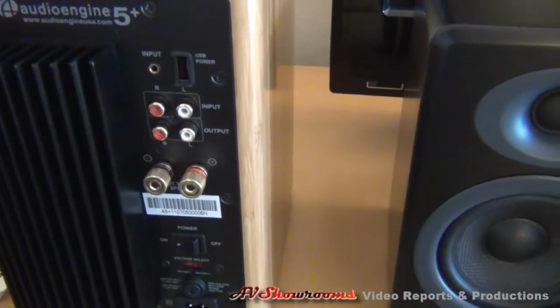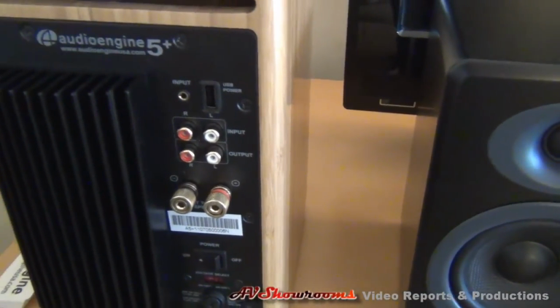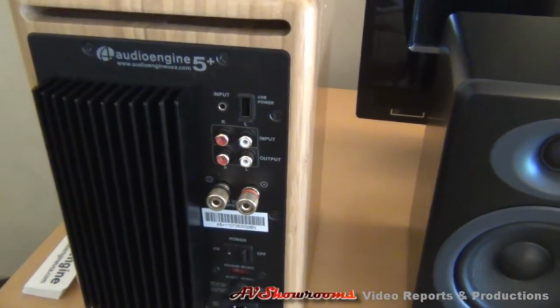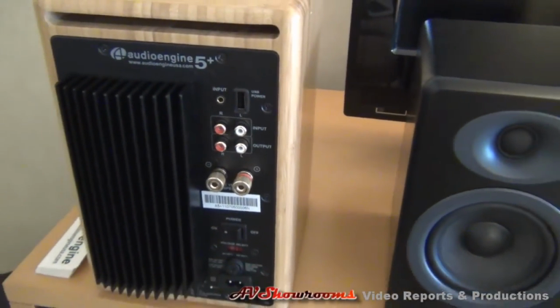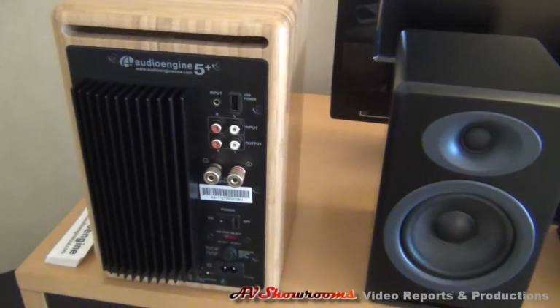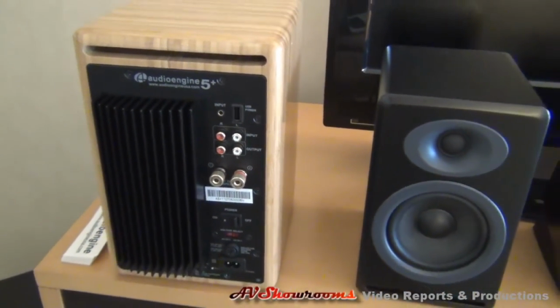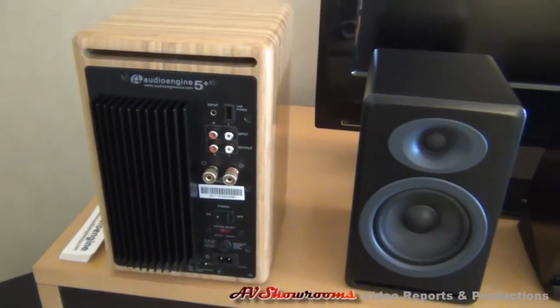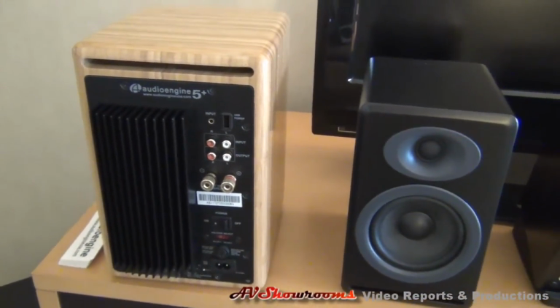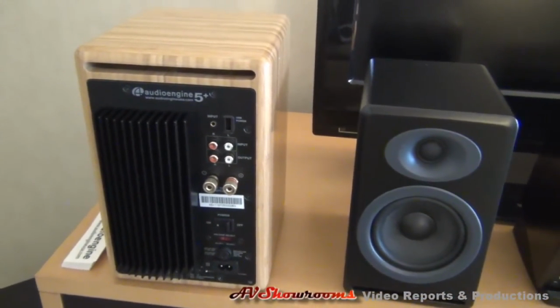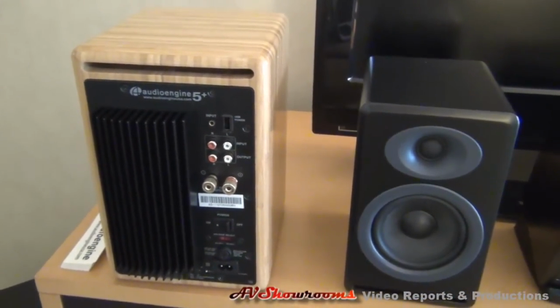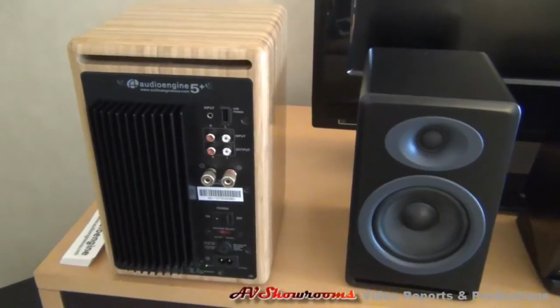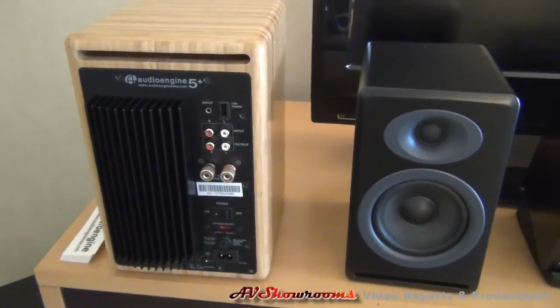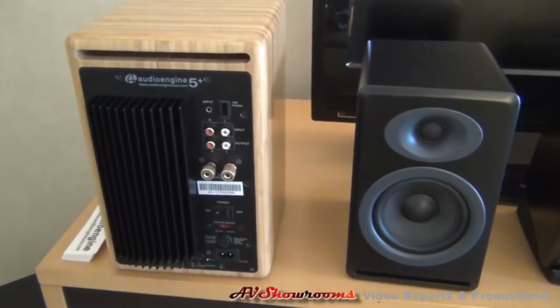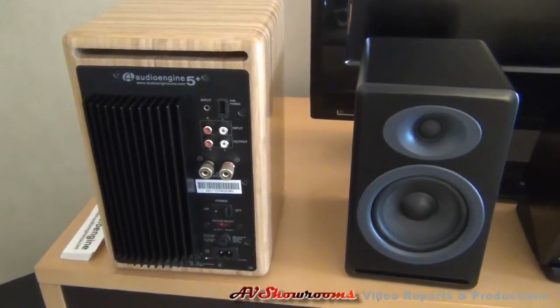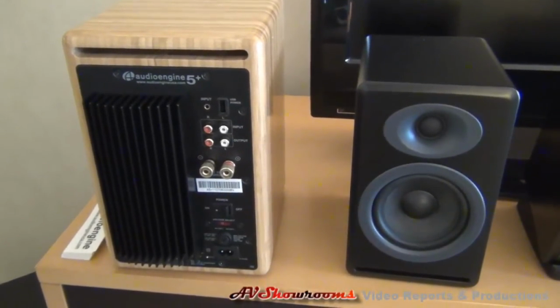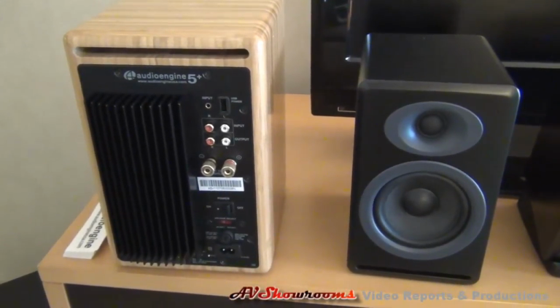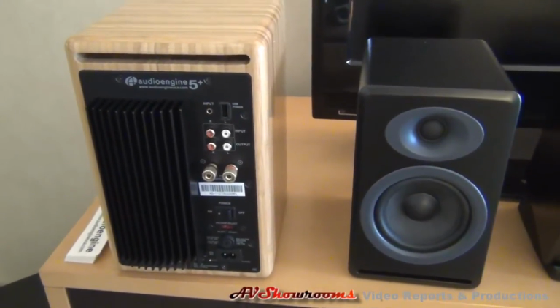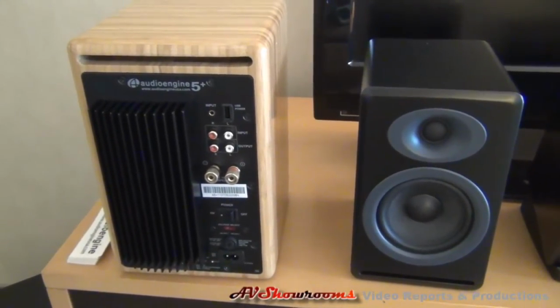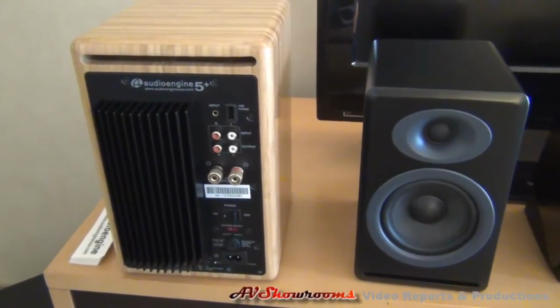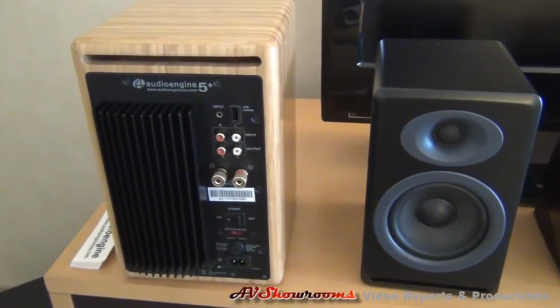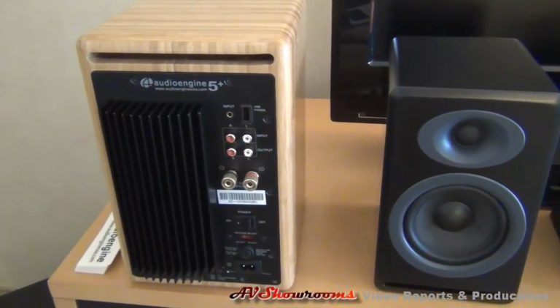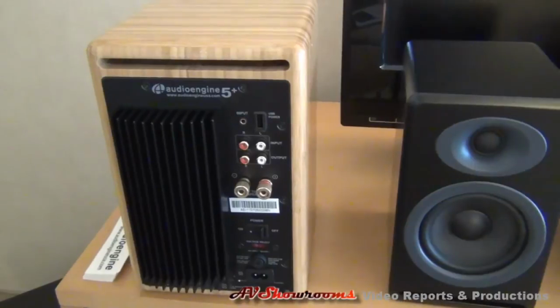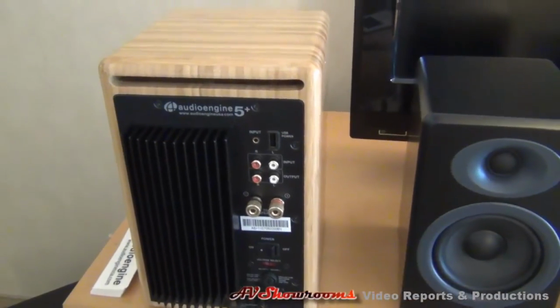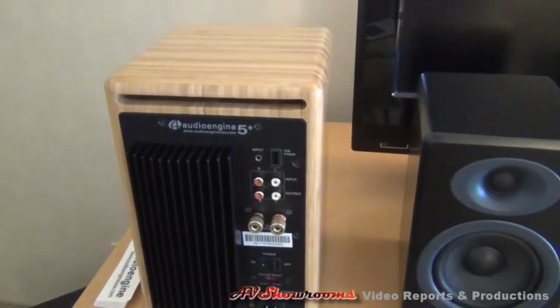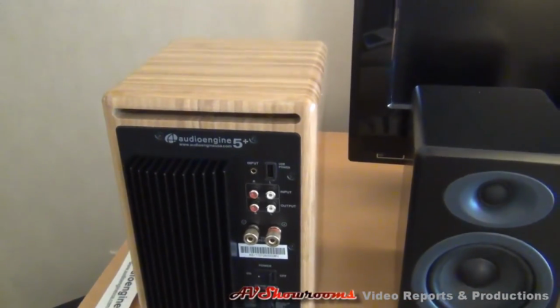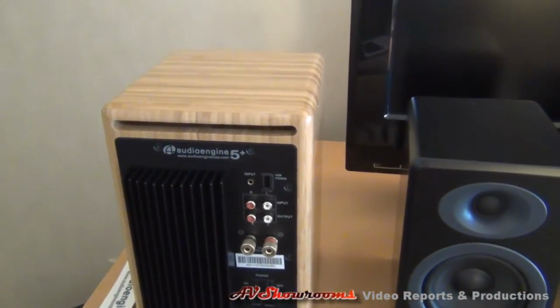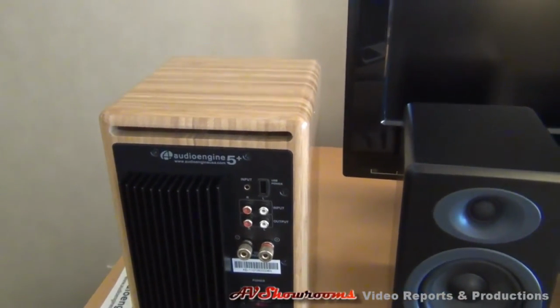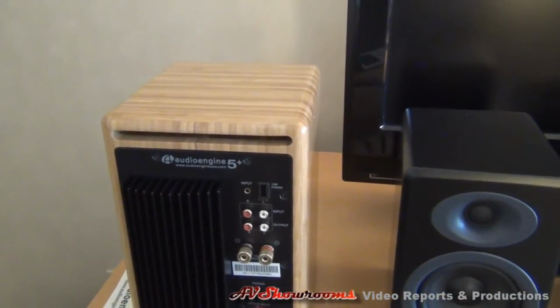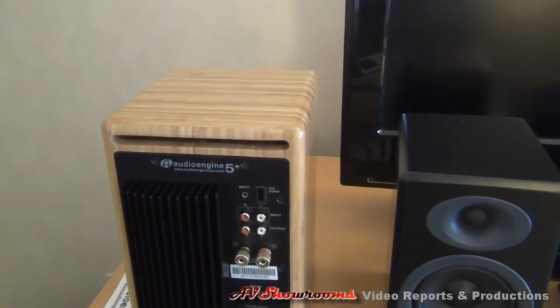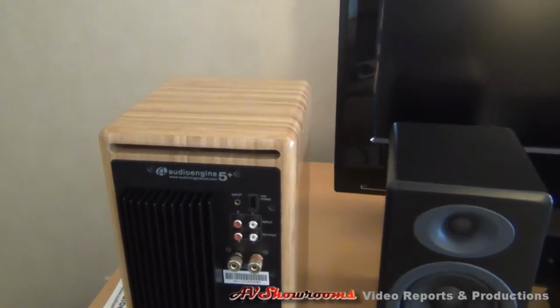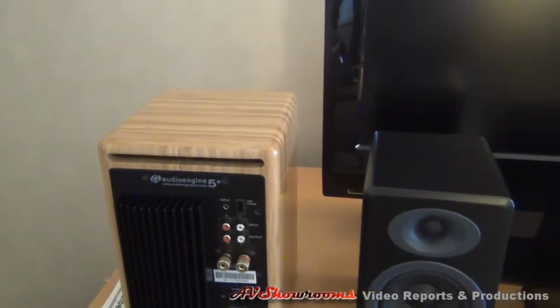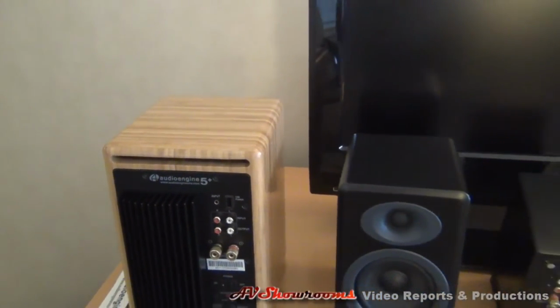Exactly. Class AB — we've tried other switching amplifiers and digital amplifiers and just always come back to Class AB because it just sounds the best. A lot of people feel the same way.